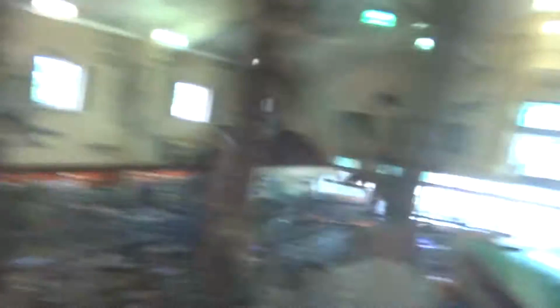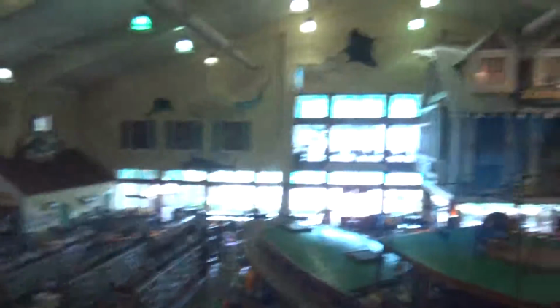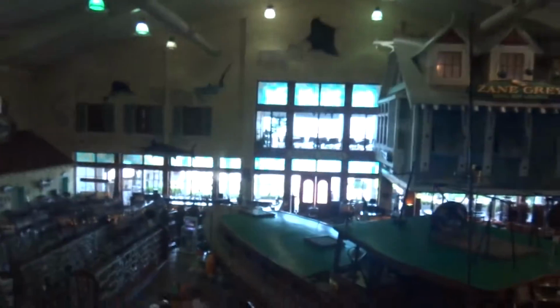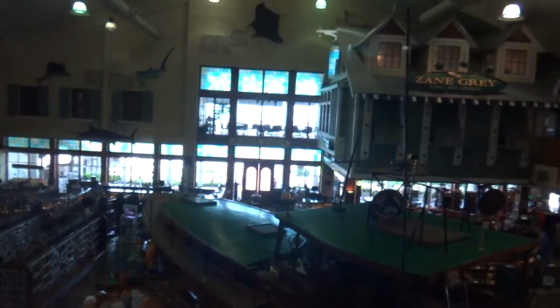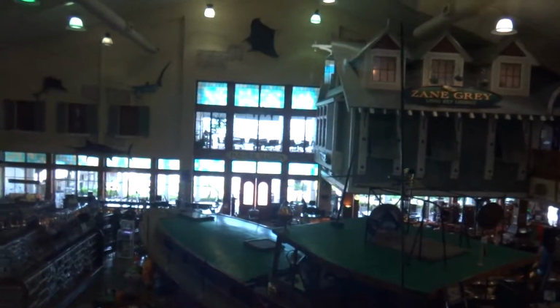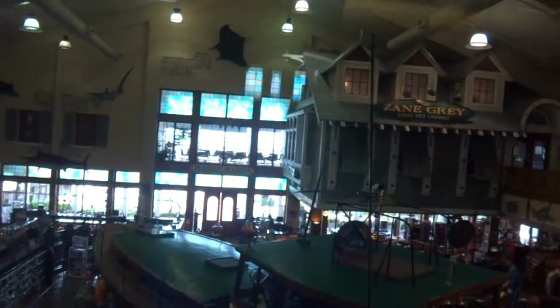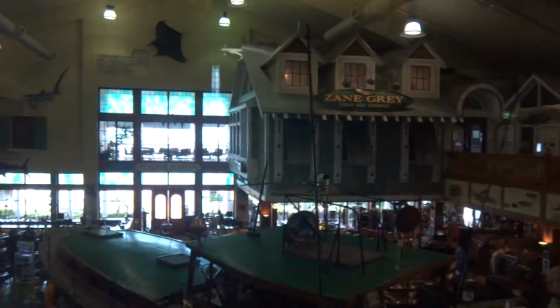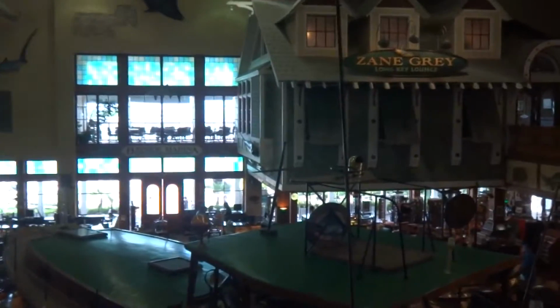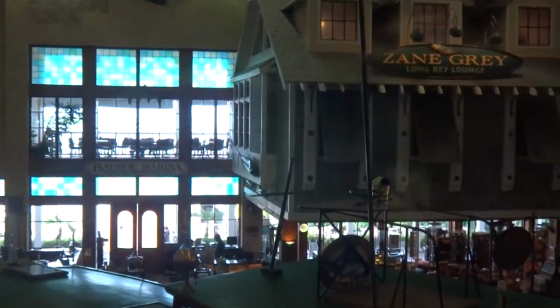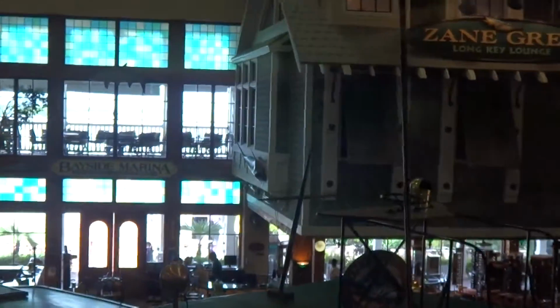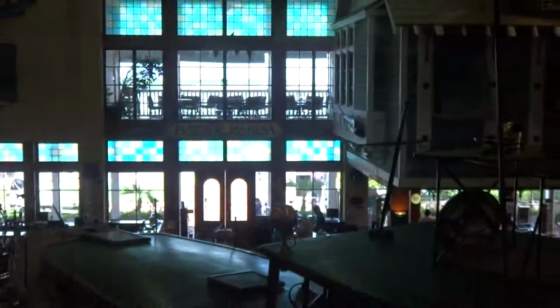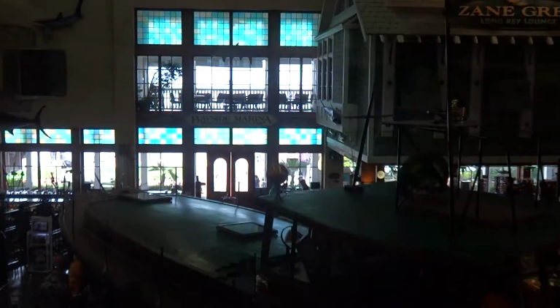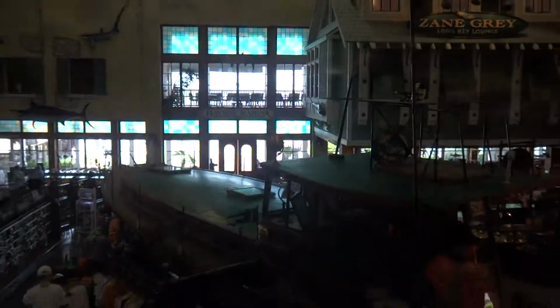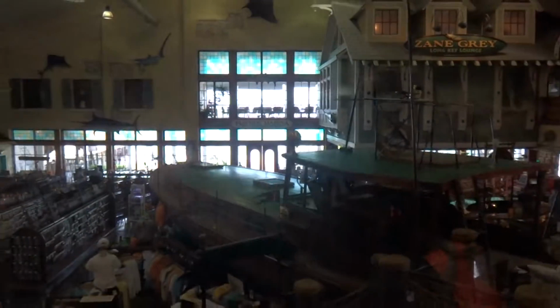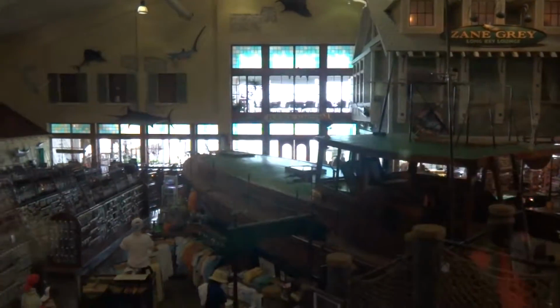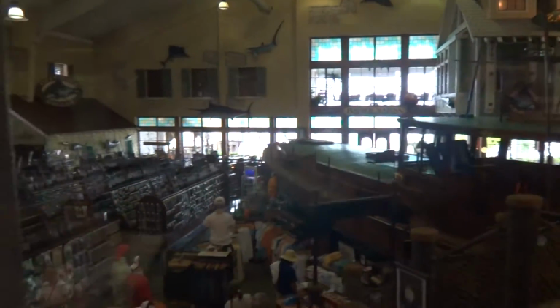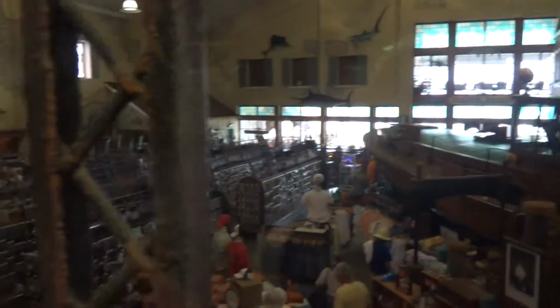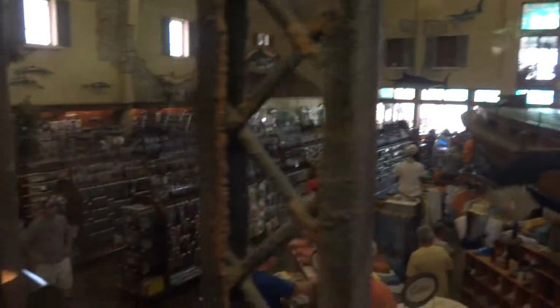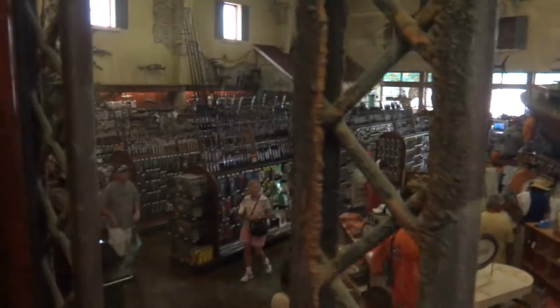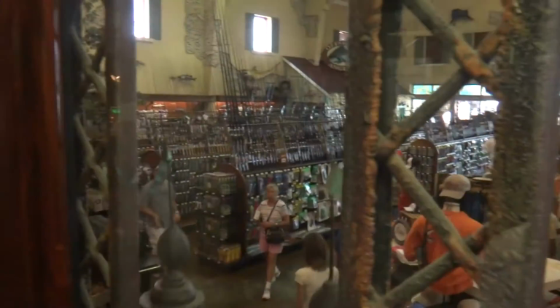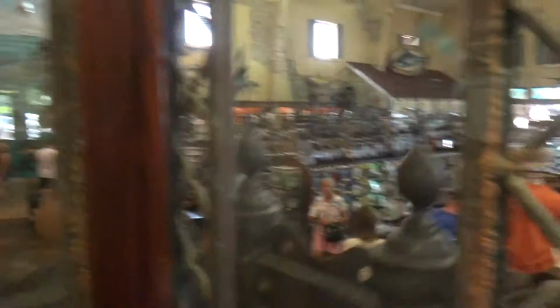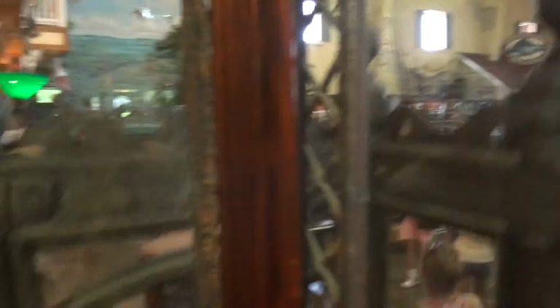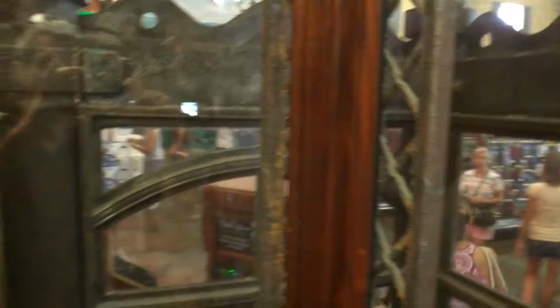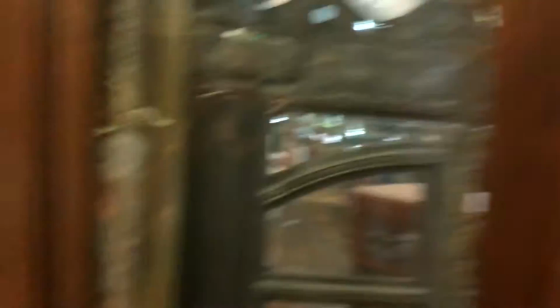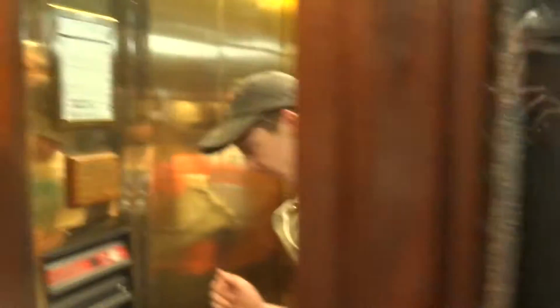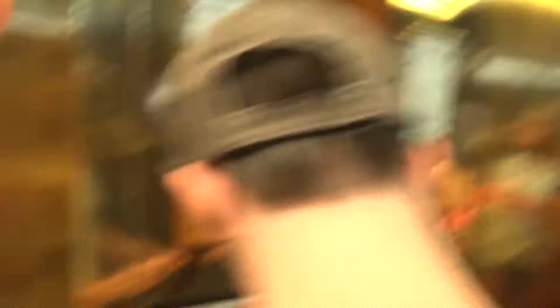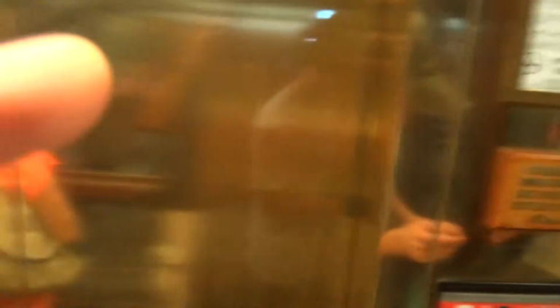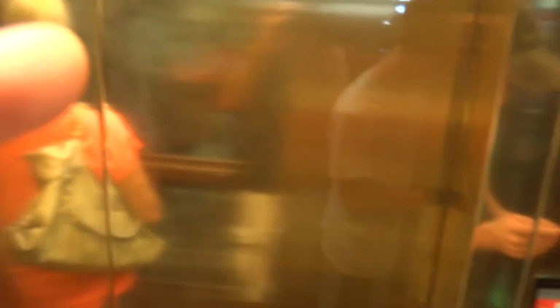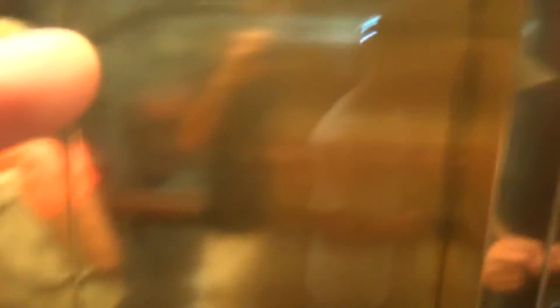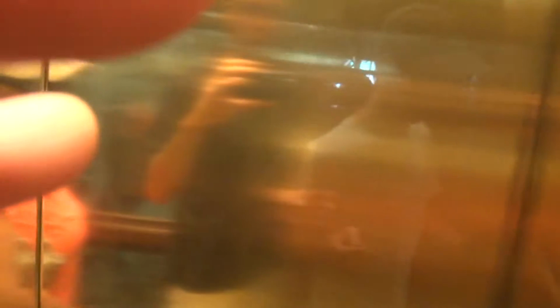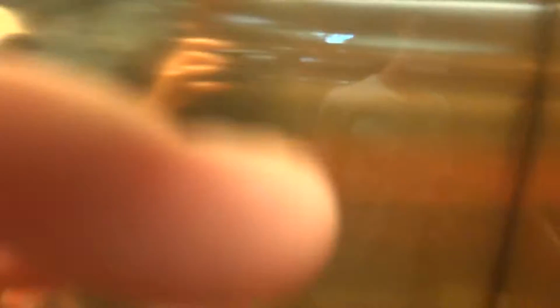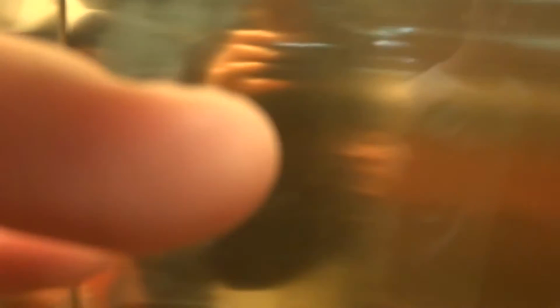Let's get into the top view. Get all kinds of anything fishing you need. That's for sure. Let's go out on the outside.